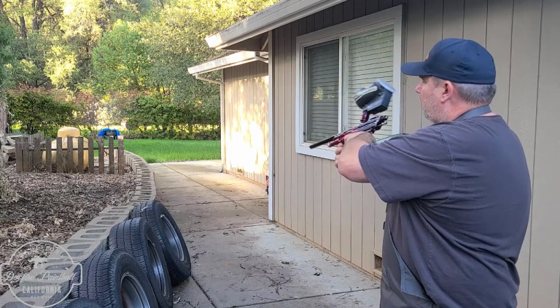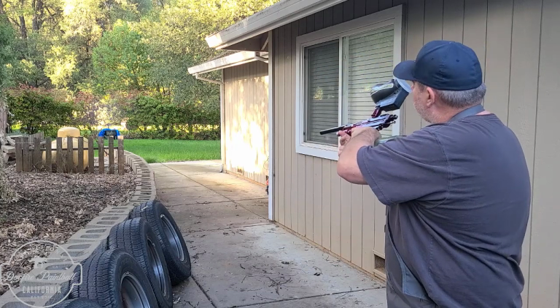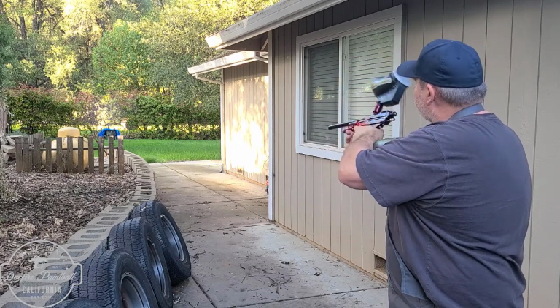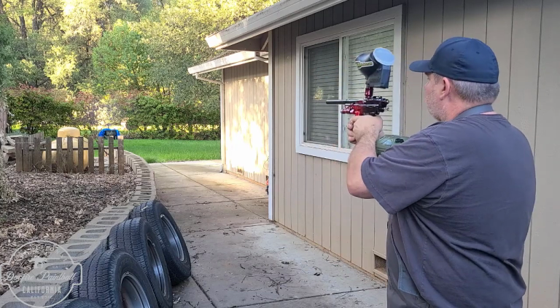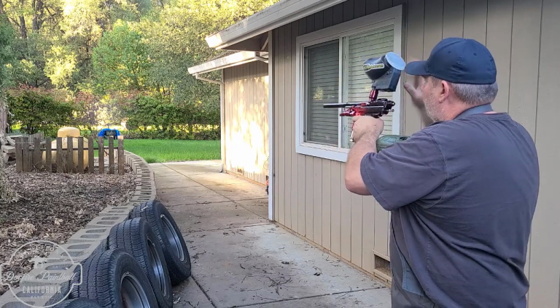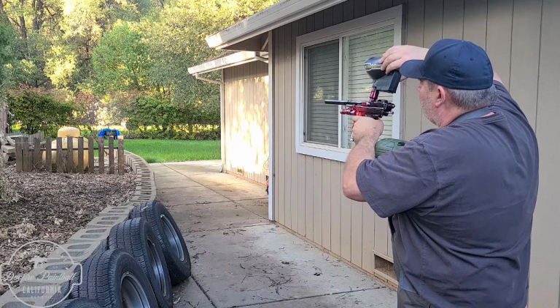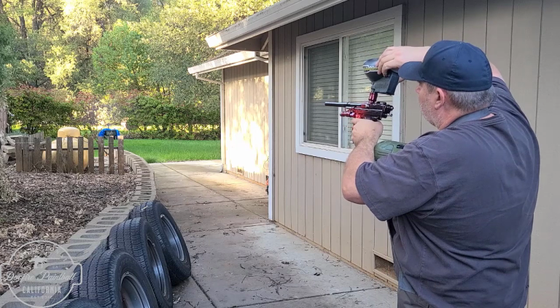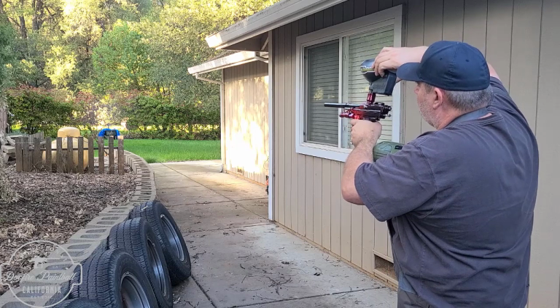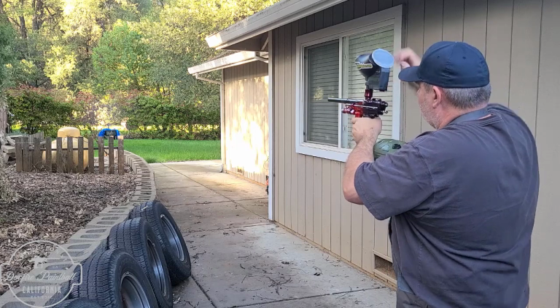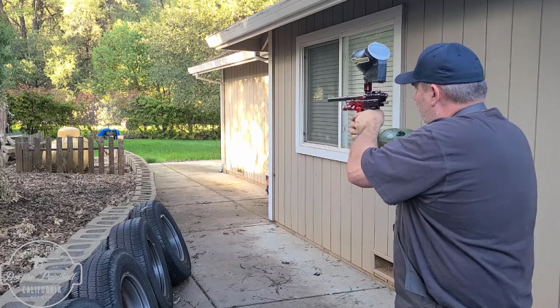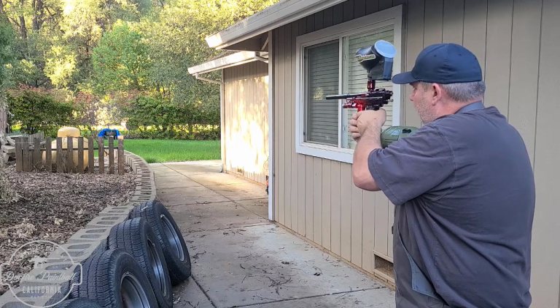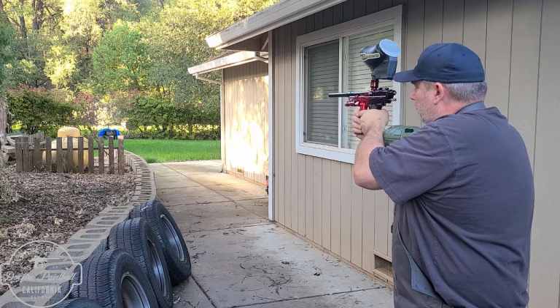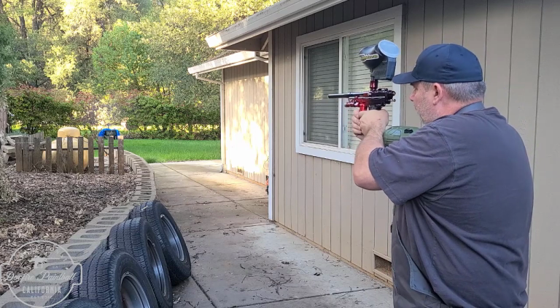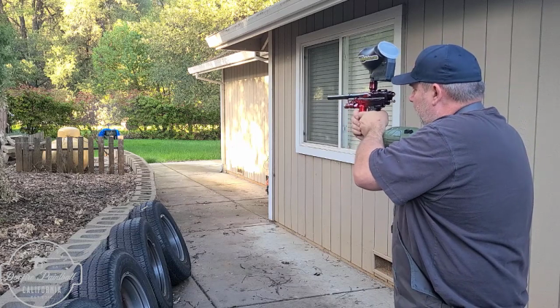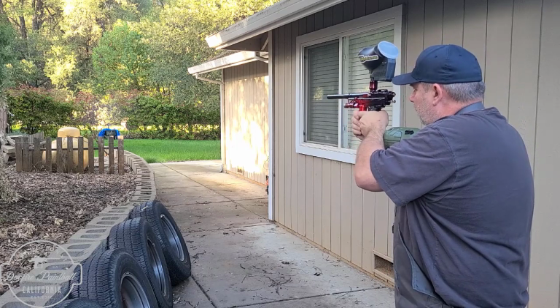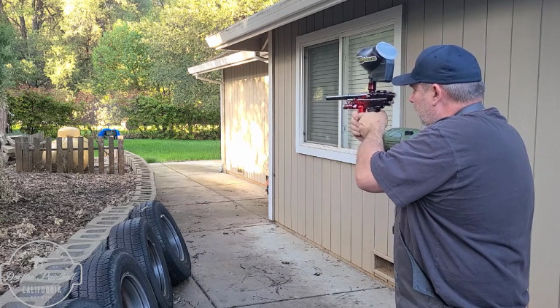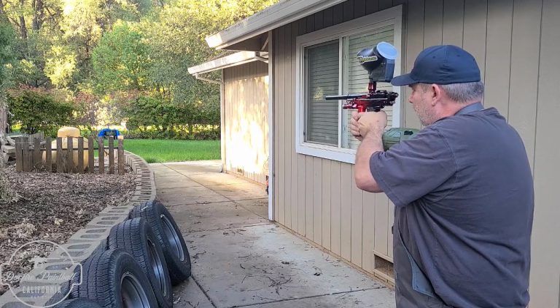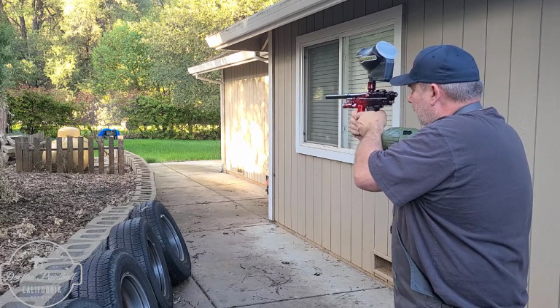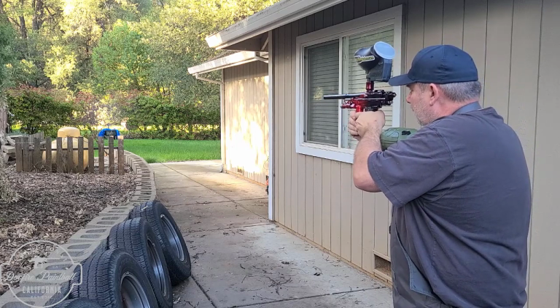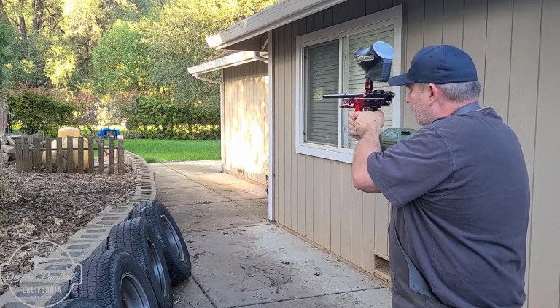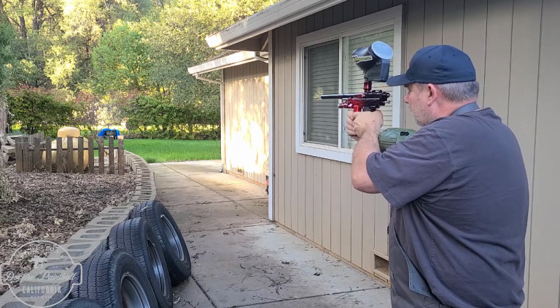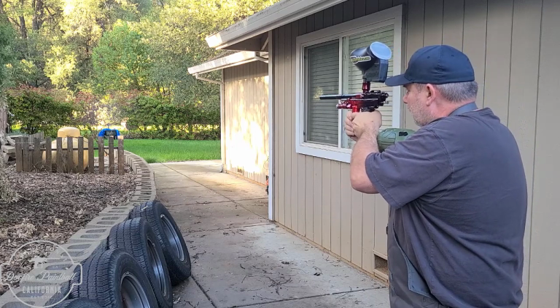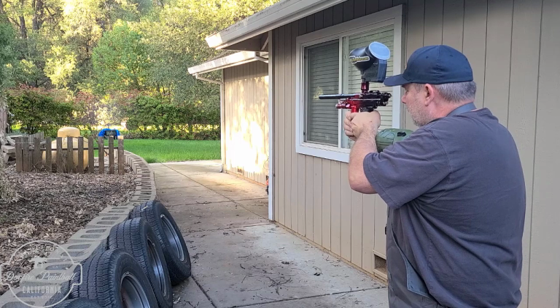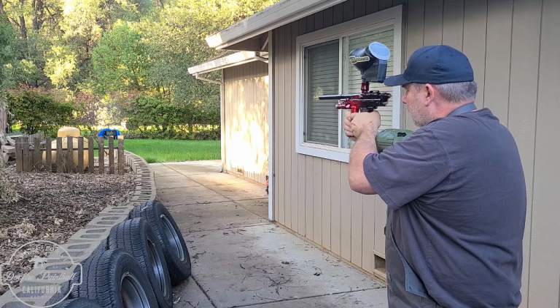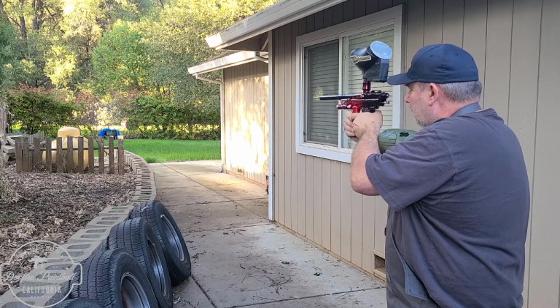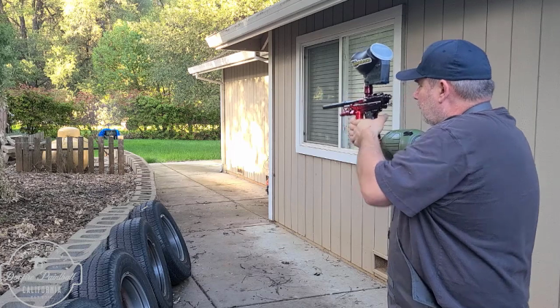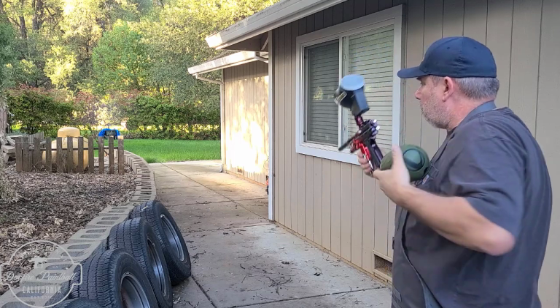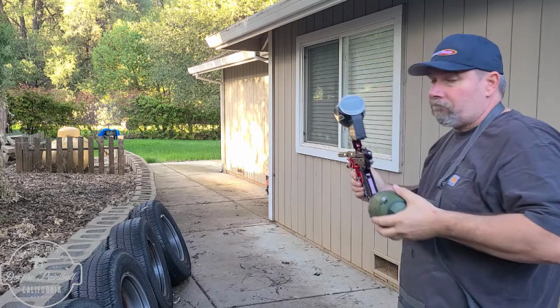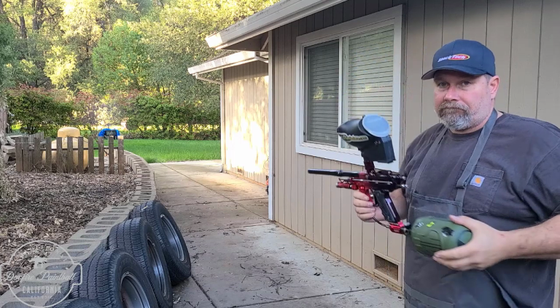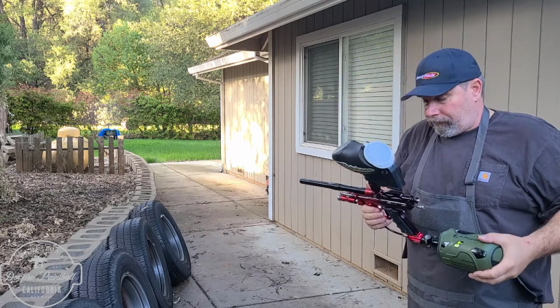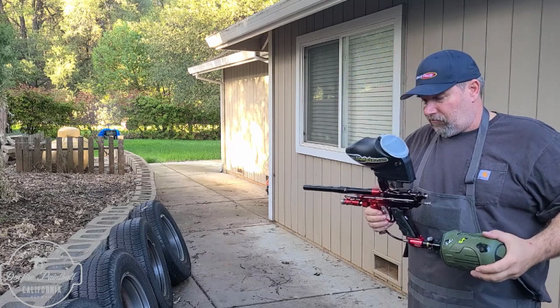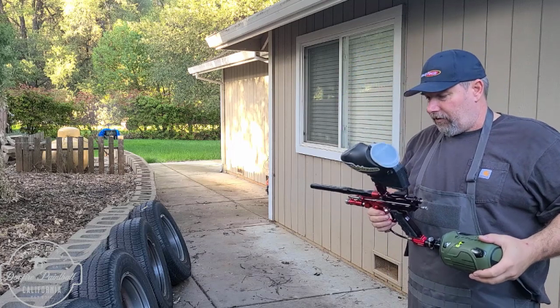Now I think this is on. I hope the batteries aren't dead. Shaking good.